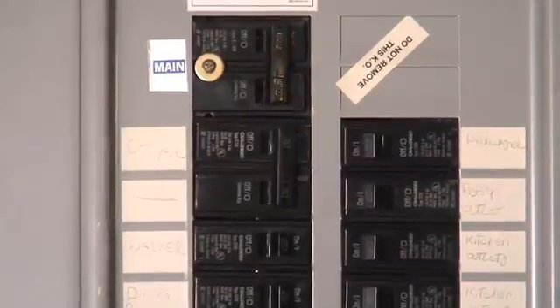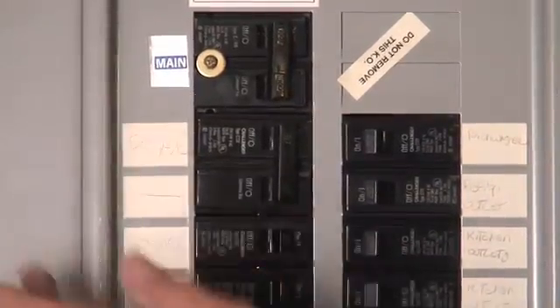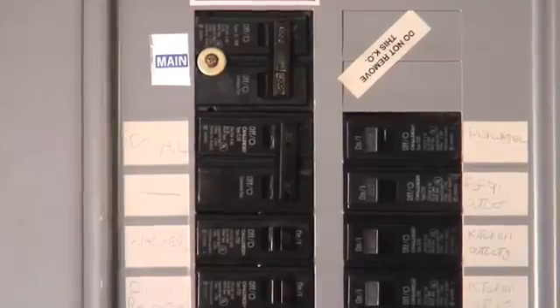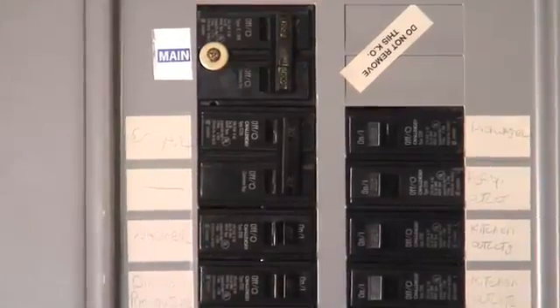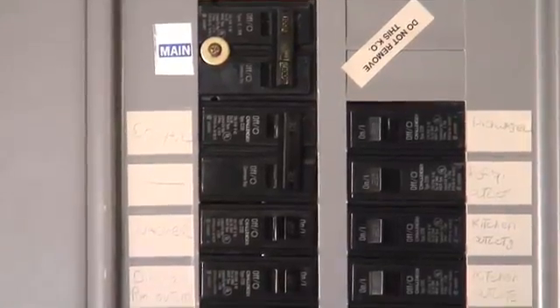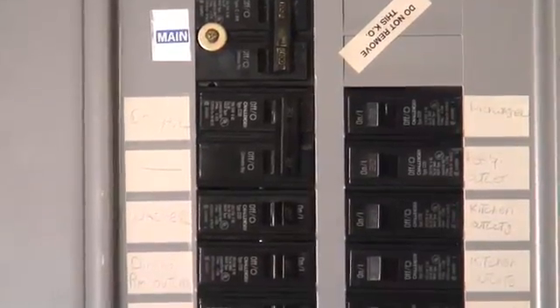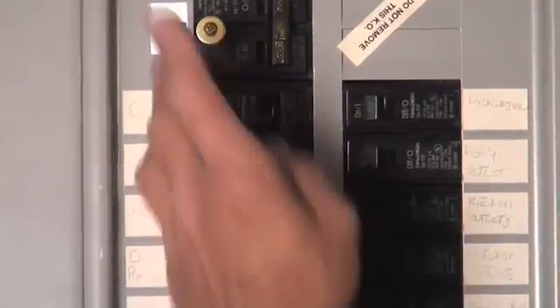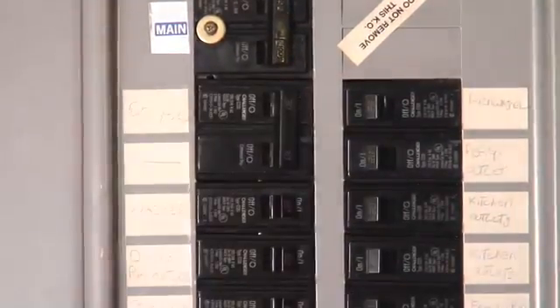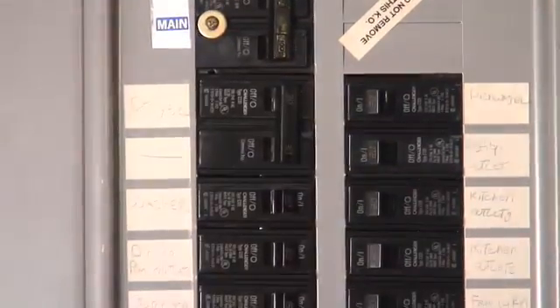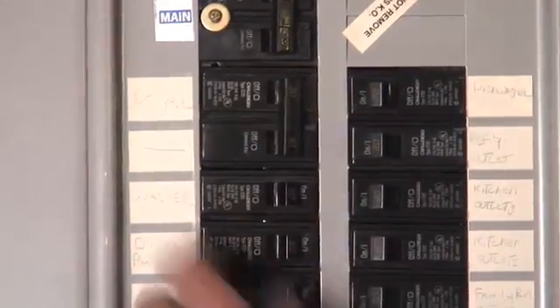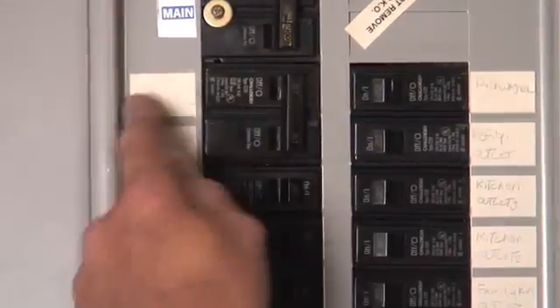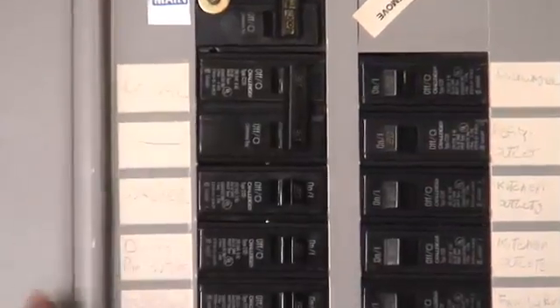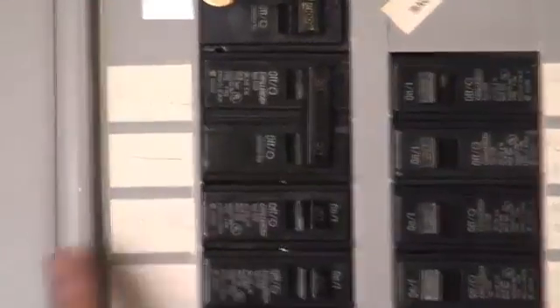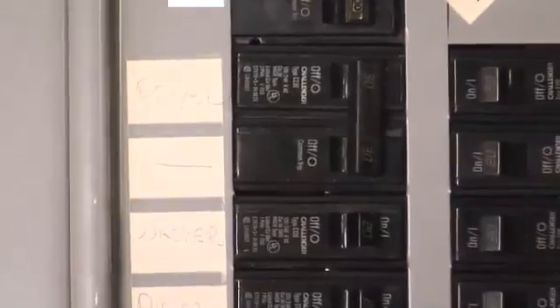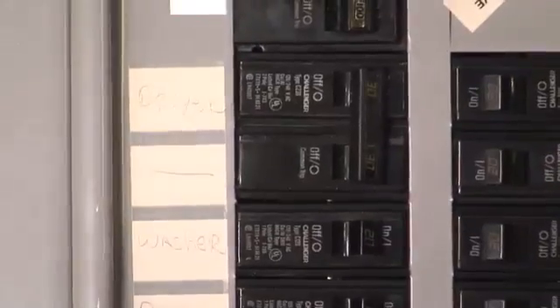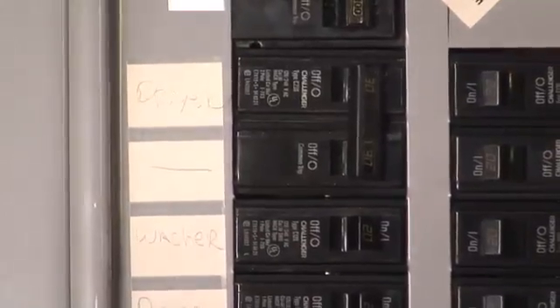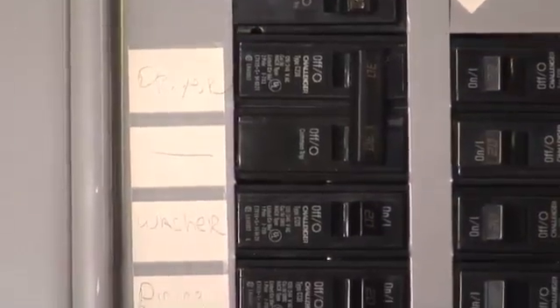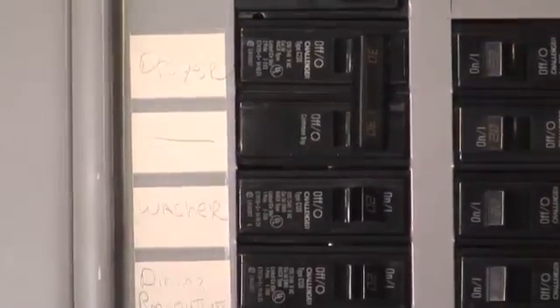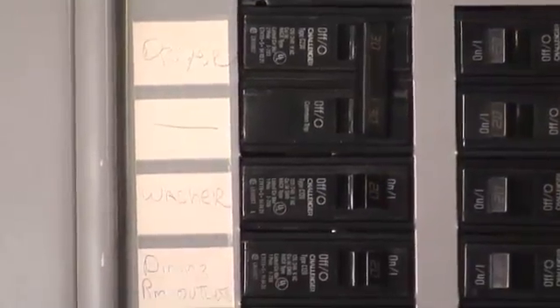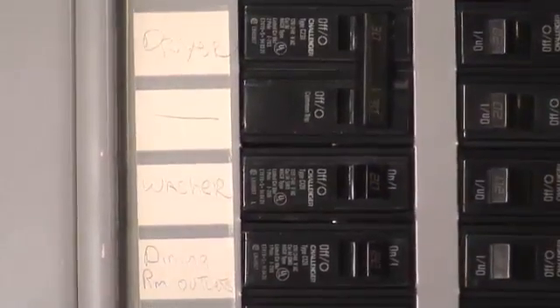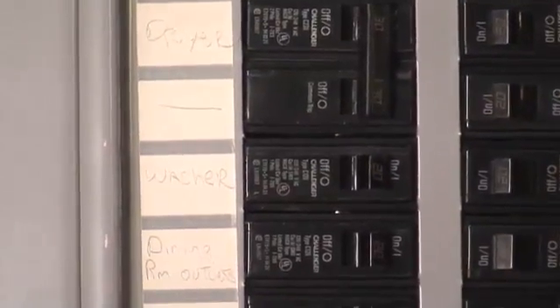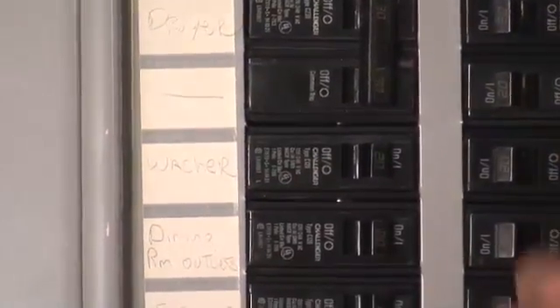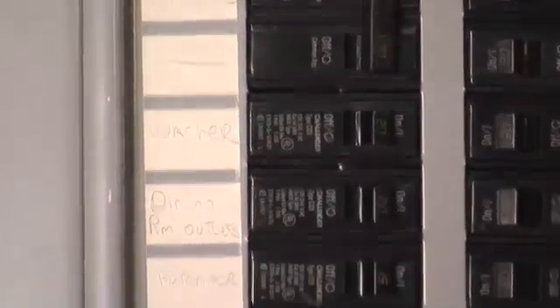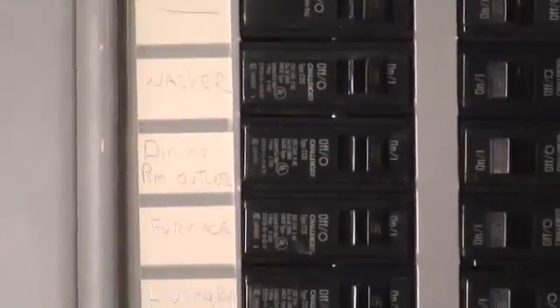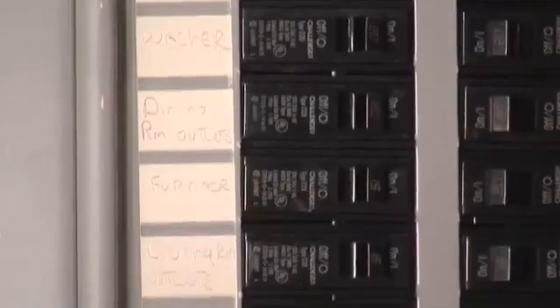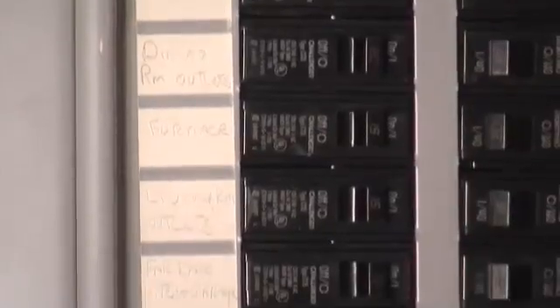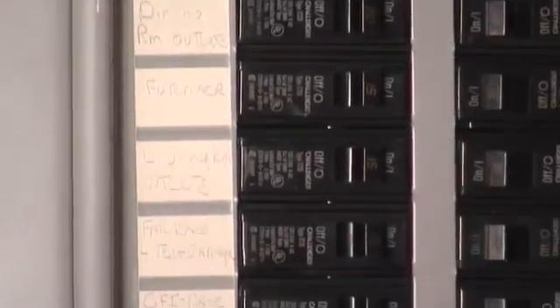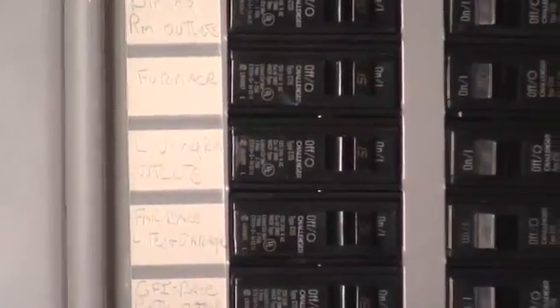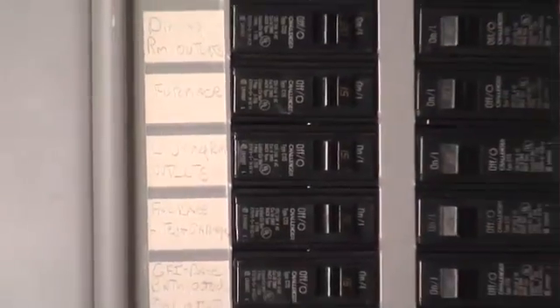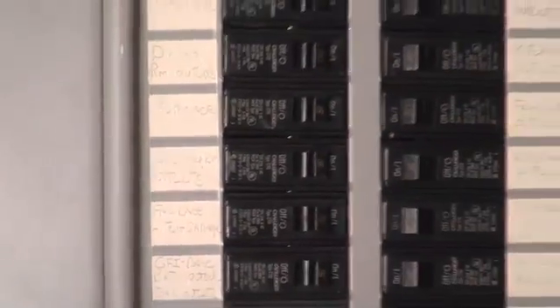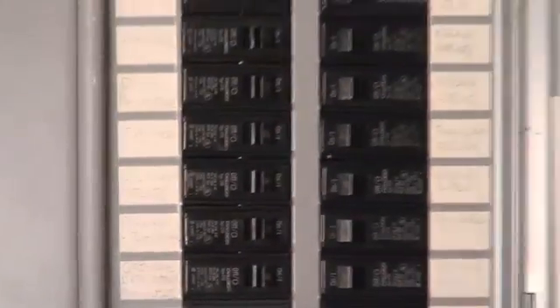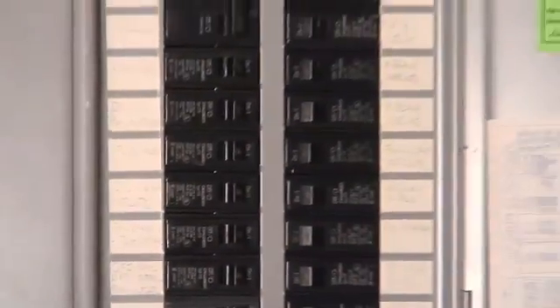Now look, in this home, somebody labeled everything. We have dryer, washer, dining room outlets, furnace, living room outlets, going over here: kitchen outlets, family room, upstairs bedrooms.